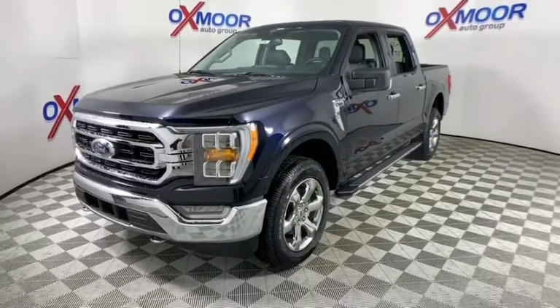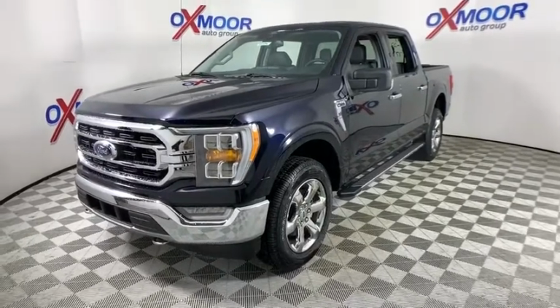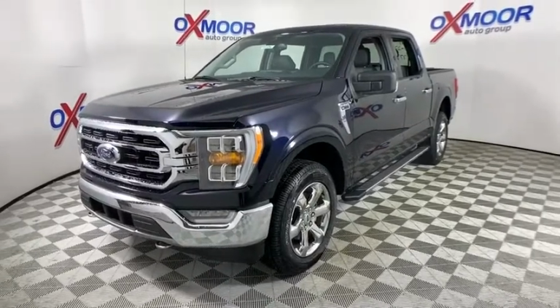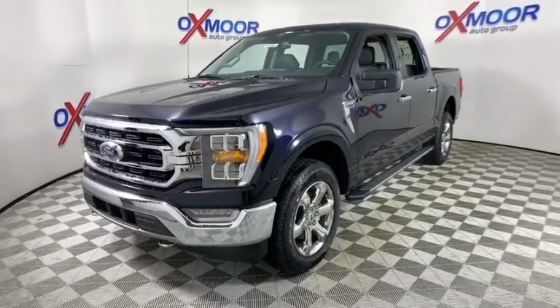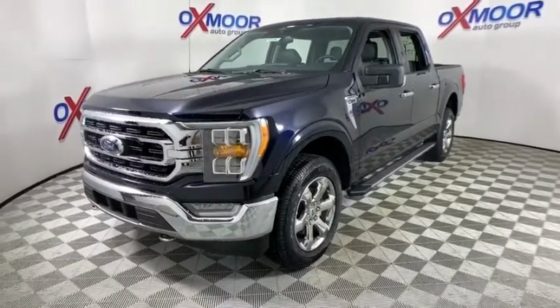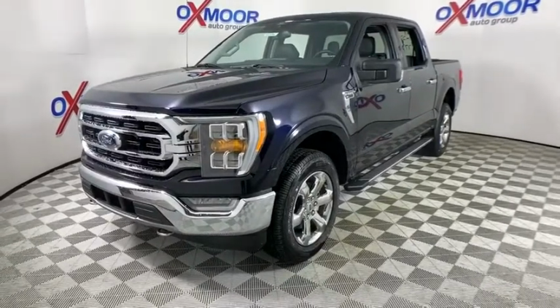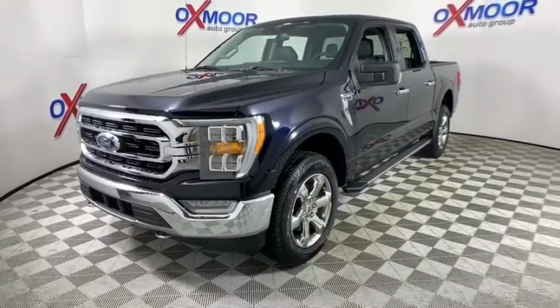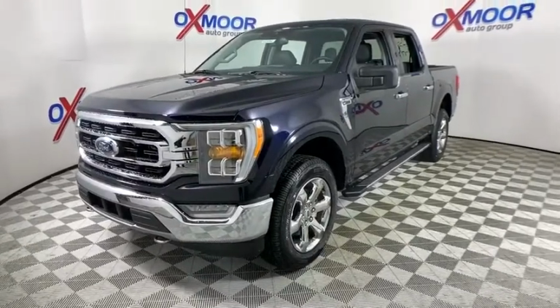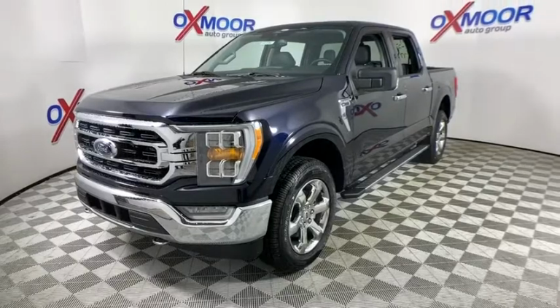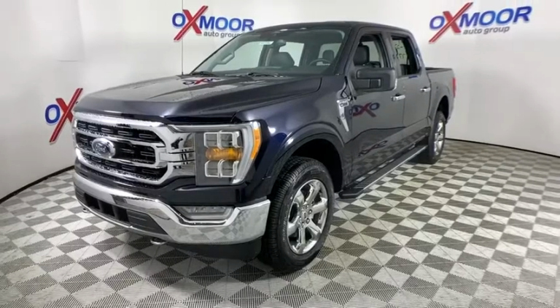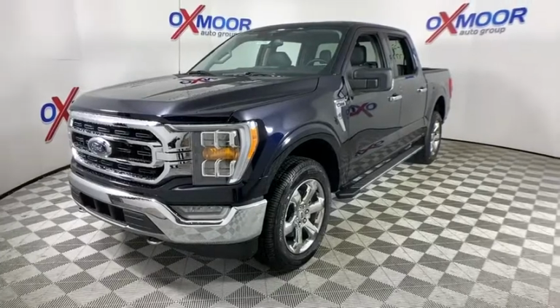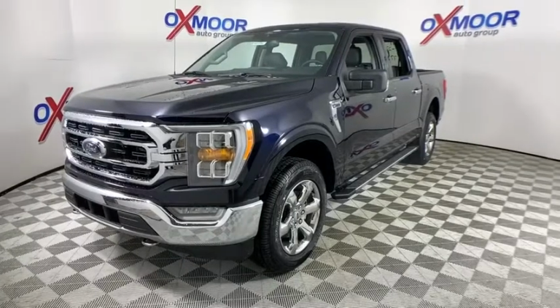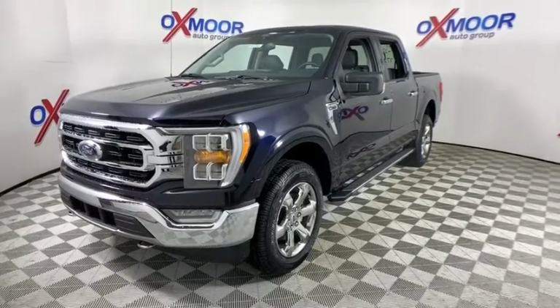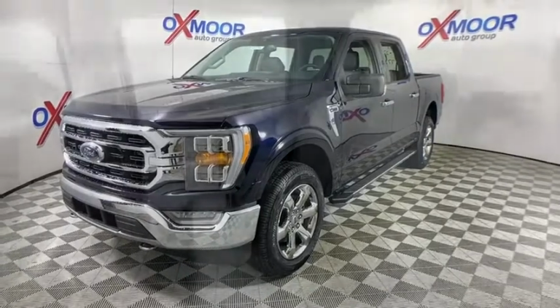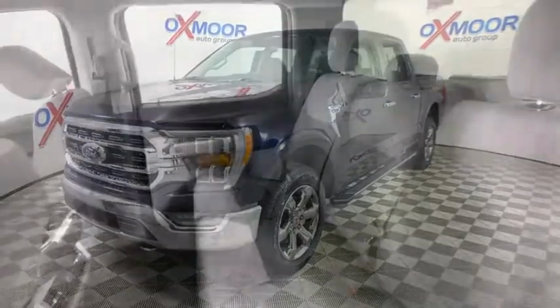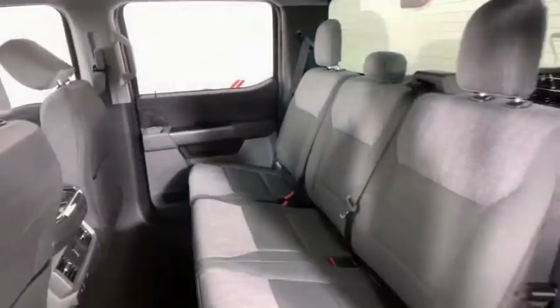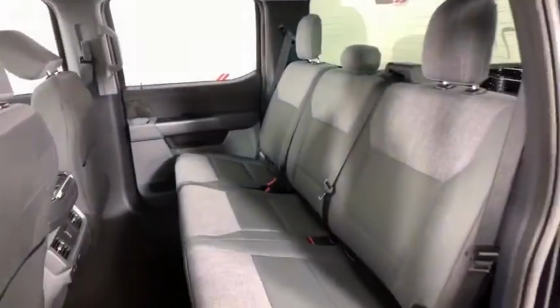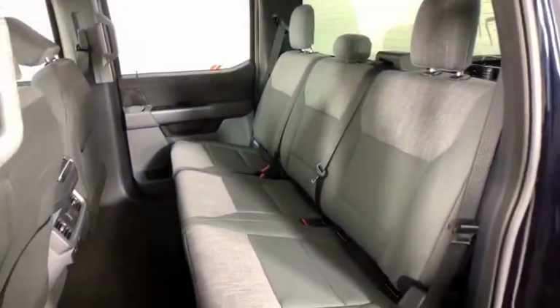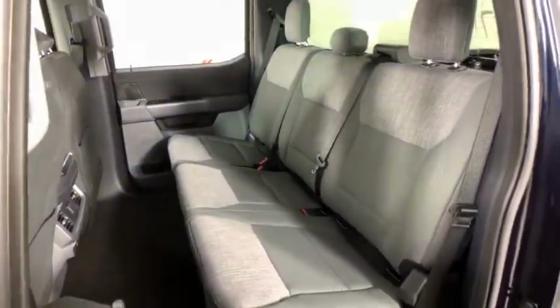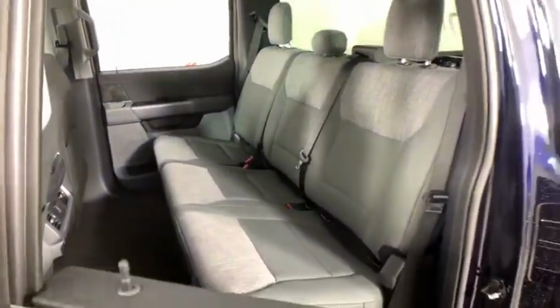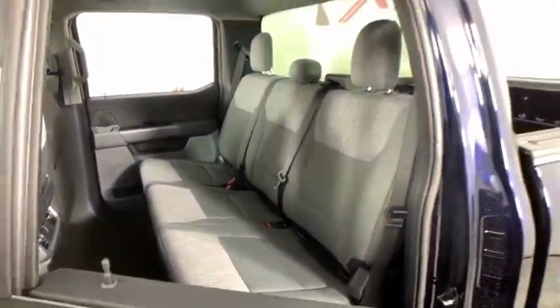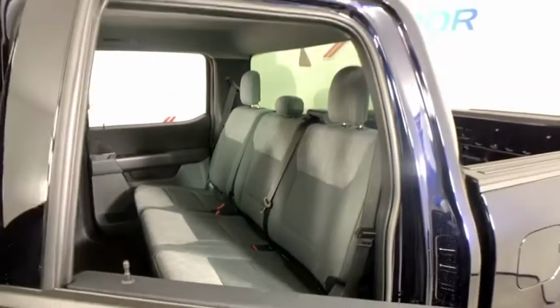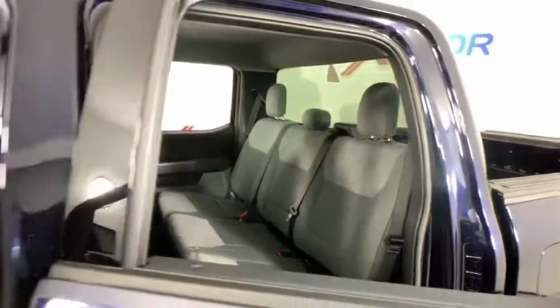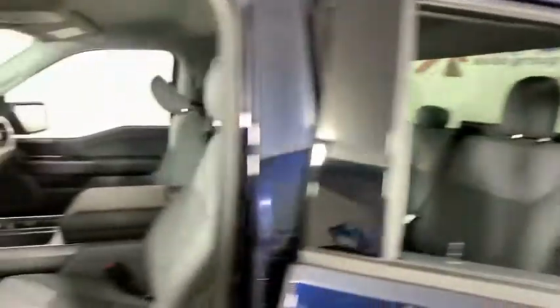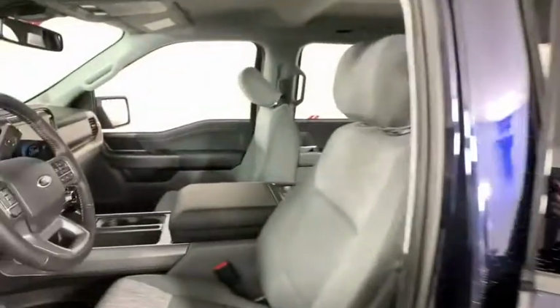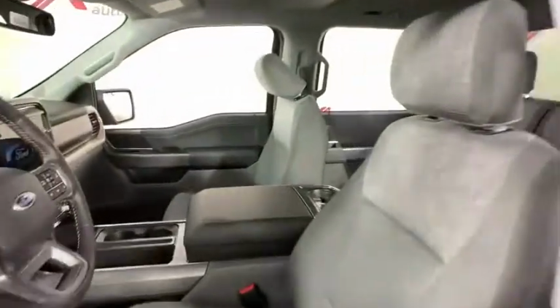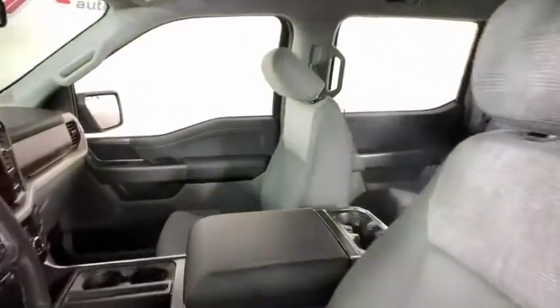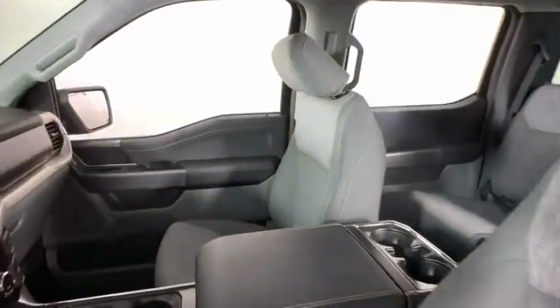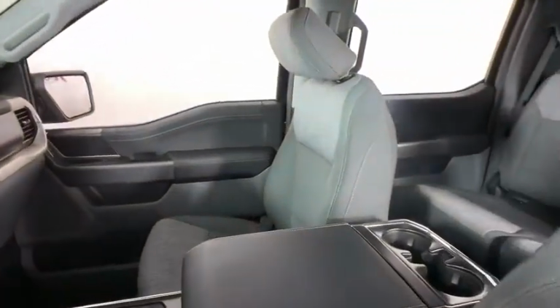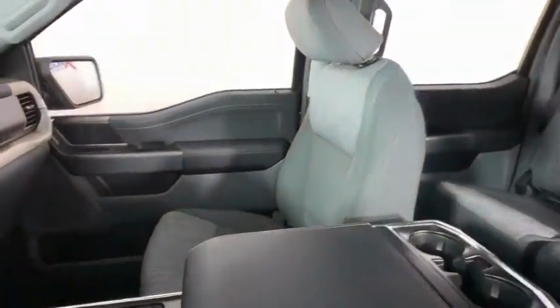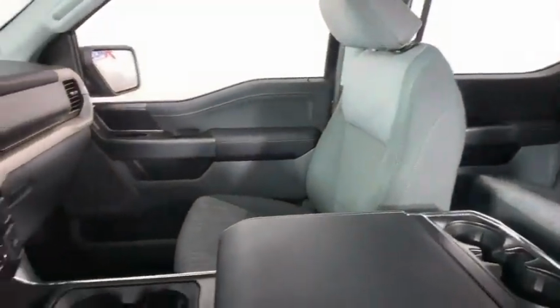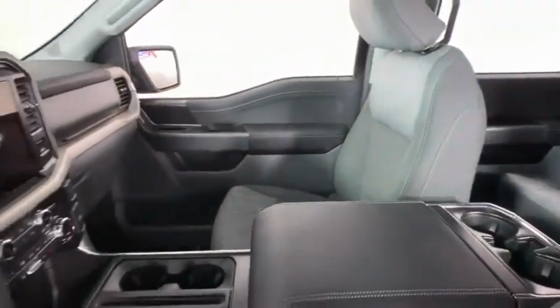Rear window defroster, security system, compass, power windows, fog lights, electronic stability control, tachometer, remote keyless entry, brake assist, panic alarm, overhead console, front reading lamps, driver vanity mirror.